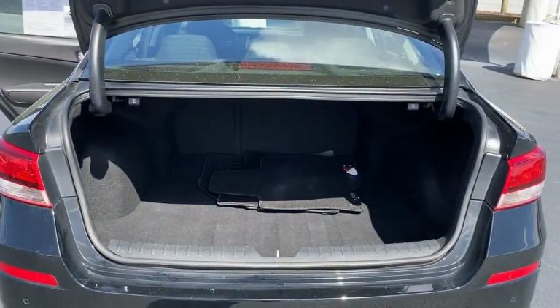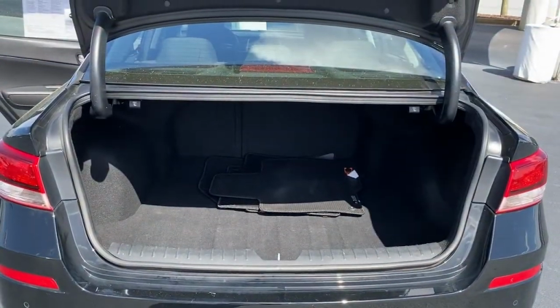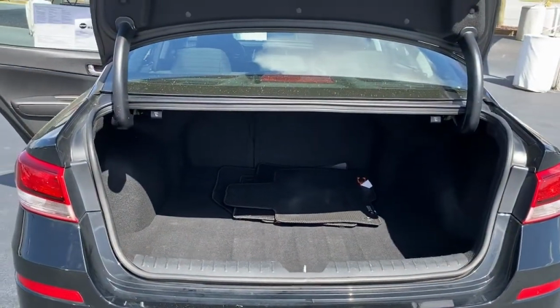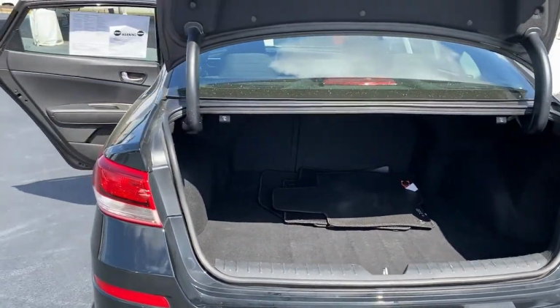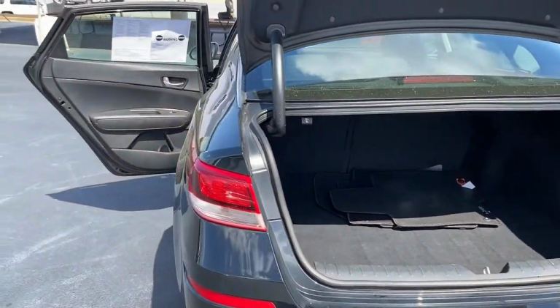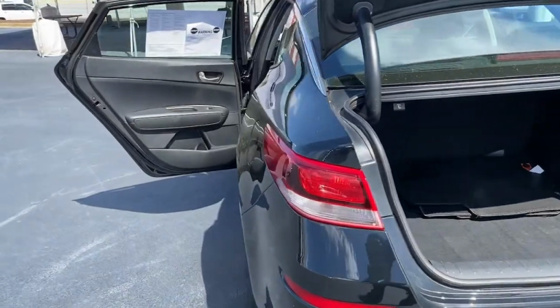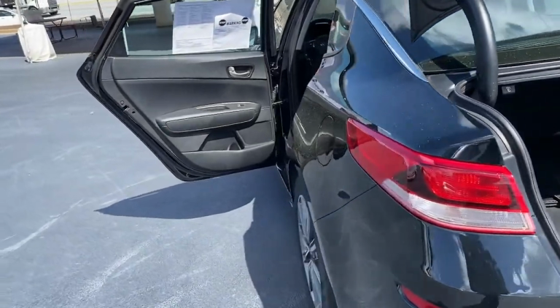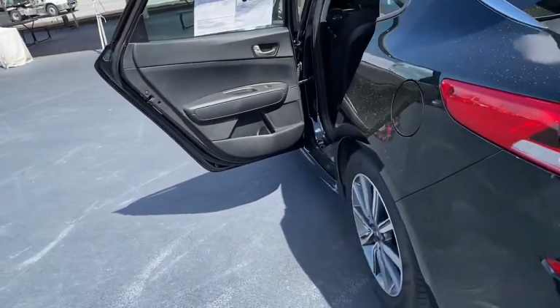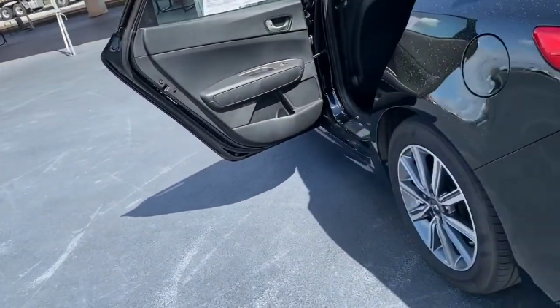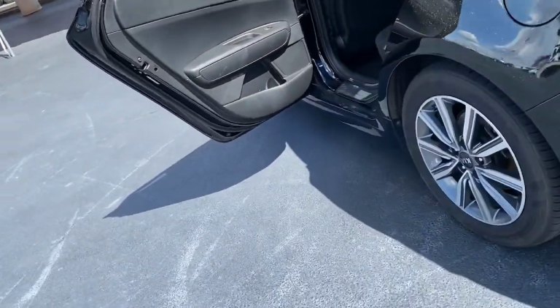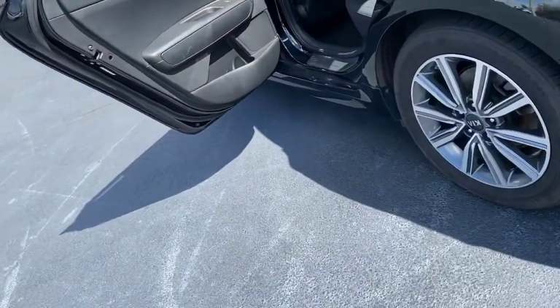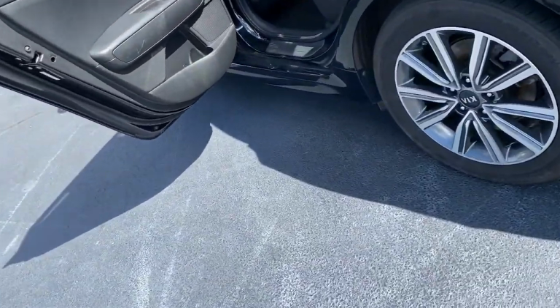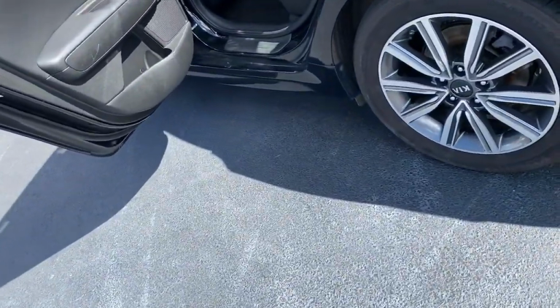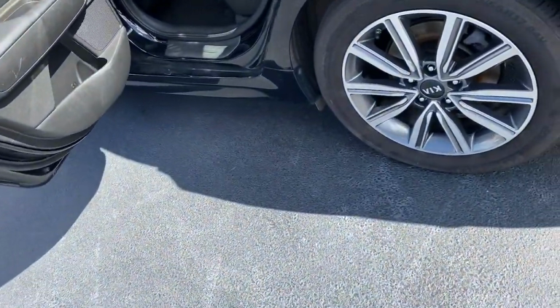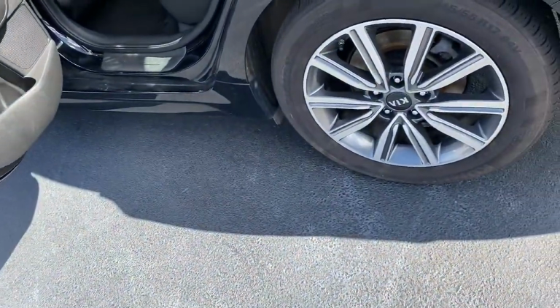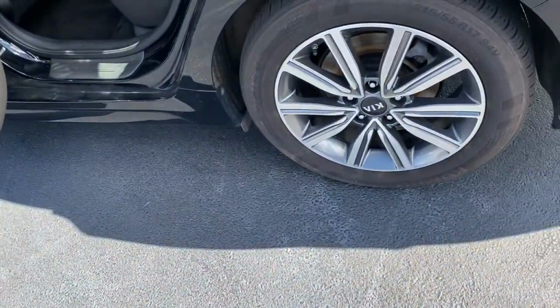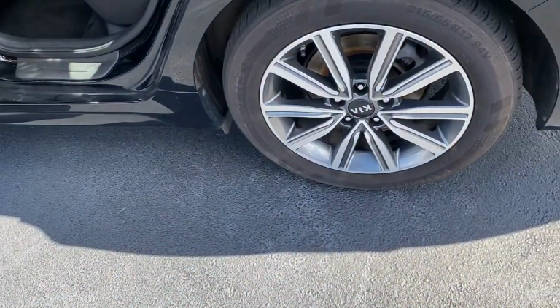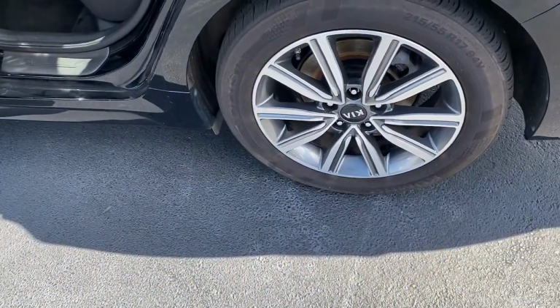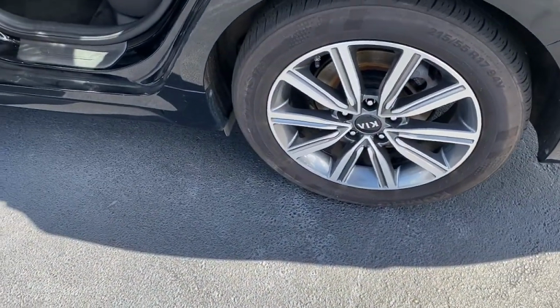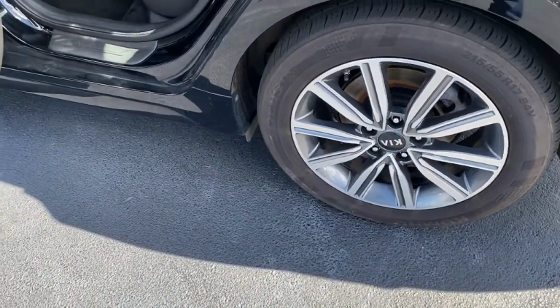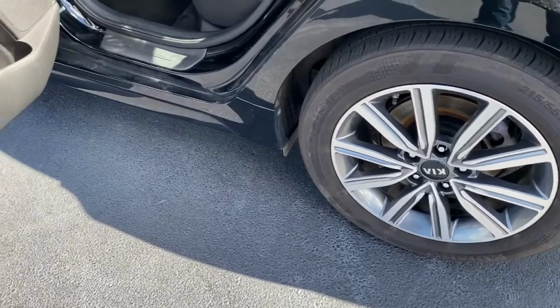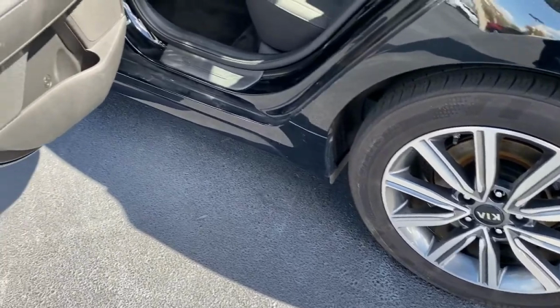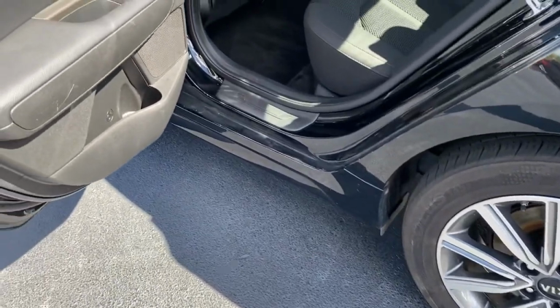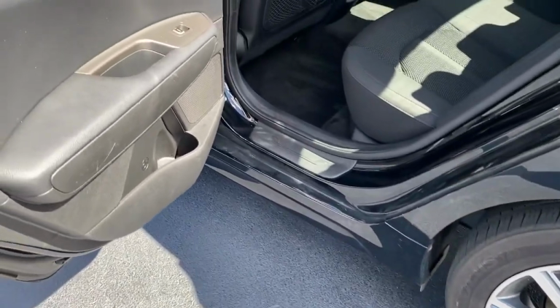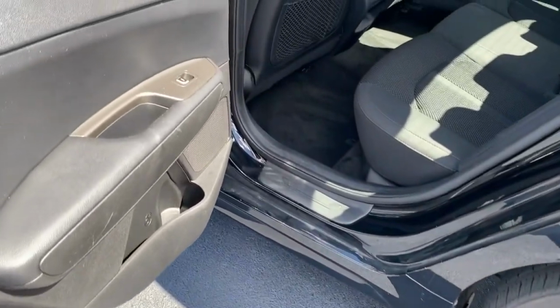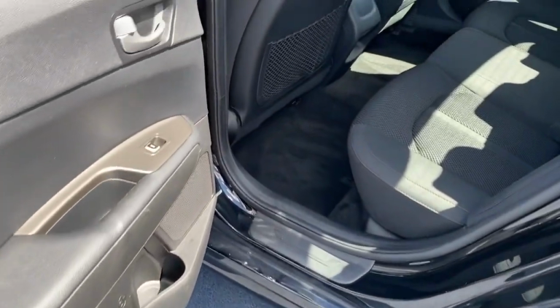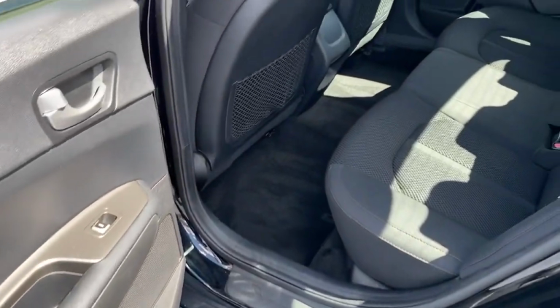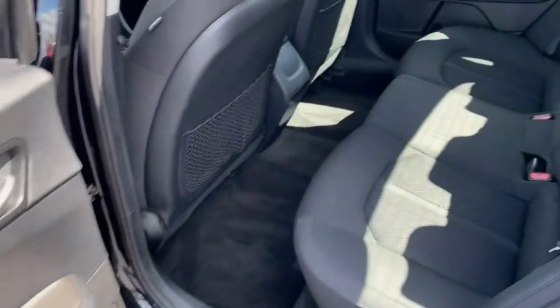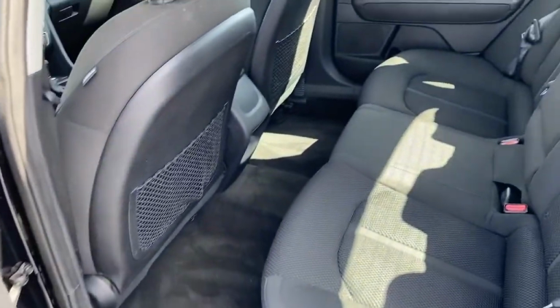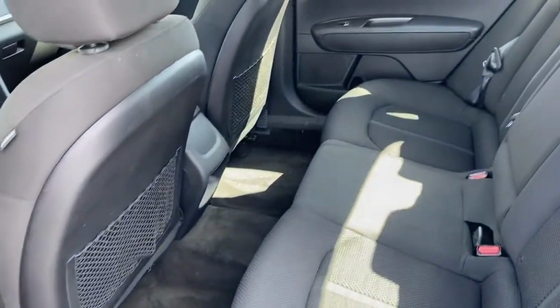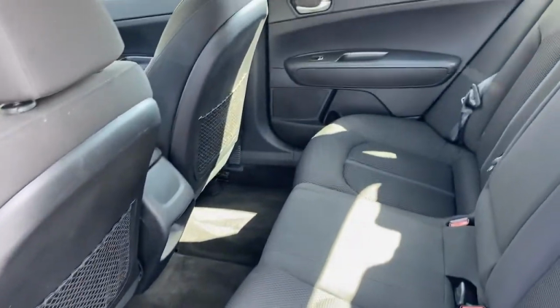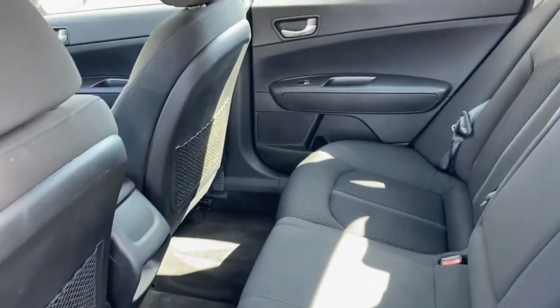Keyless entry, electronic stability control, intermittent wipers, trip computer, power windows, bucket seats, four-wheel disc brakes, power steering.